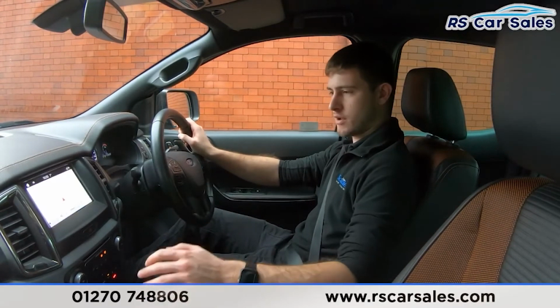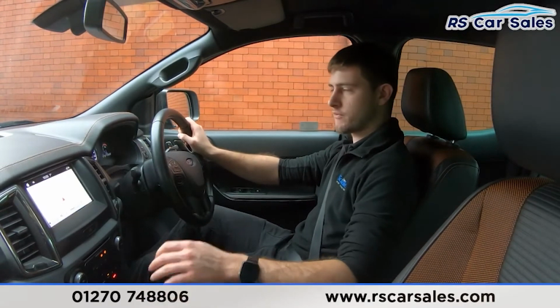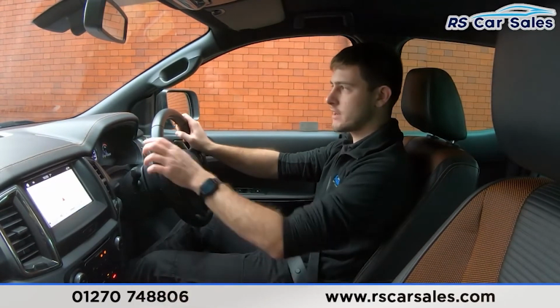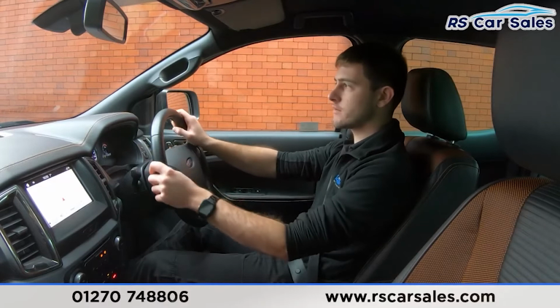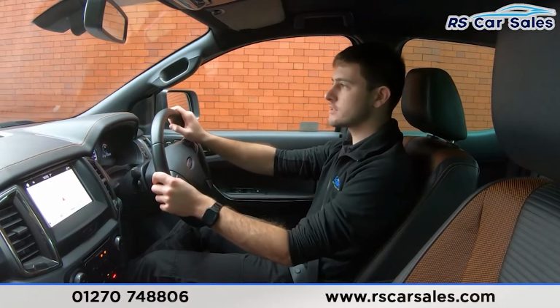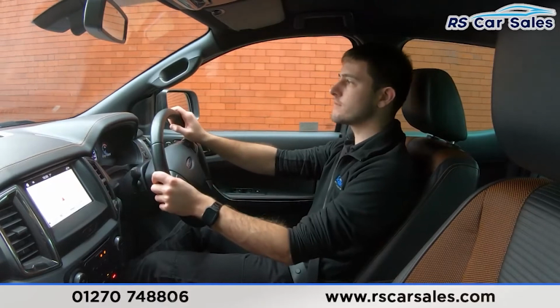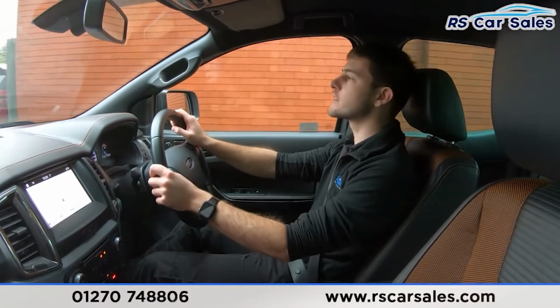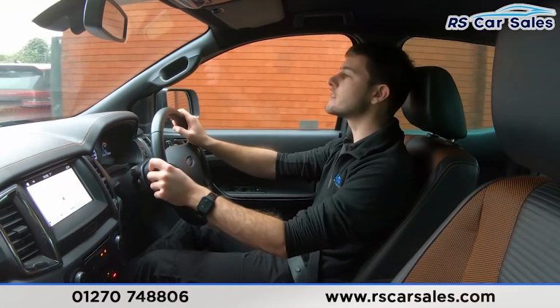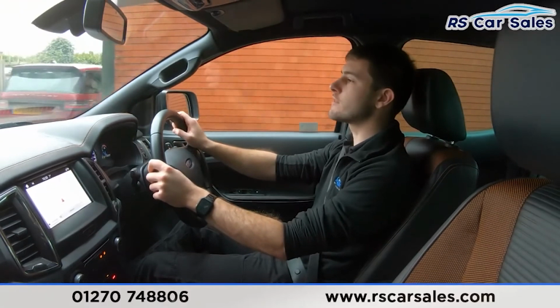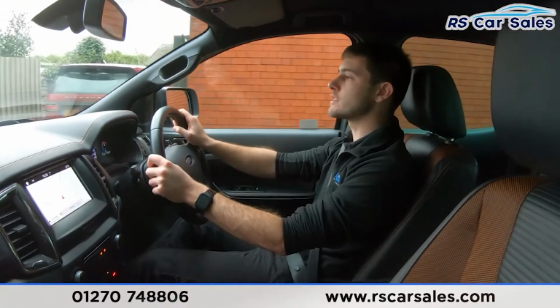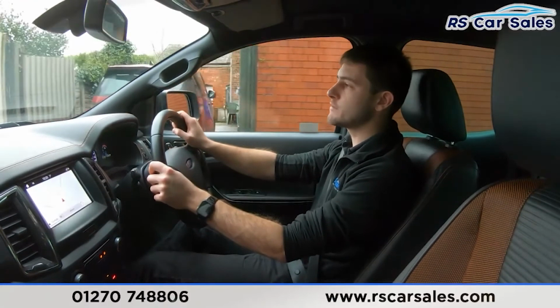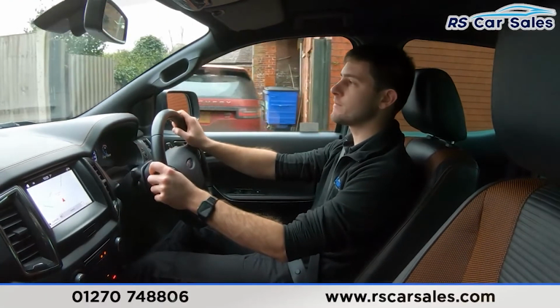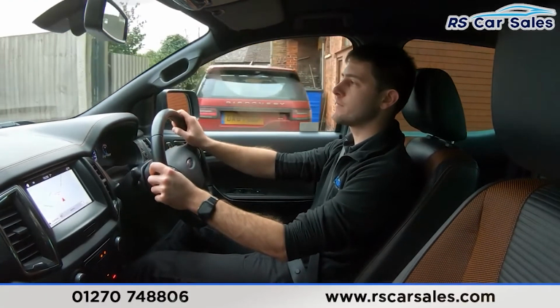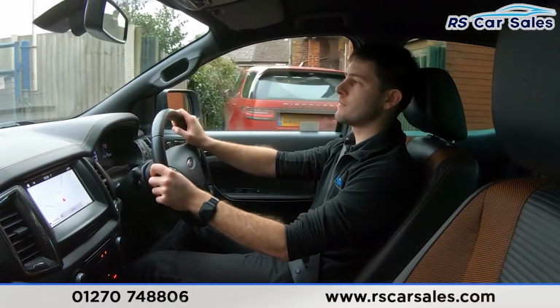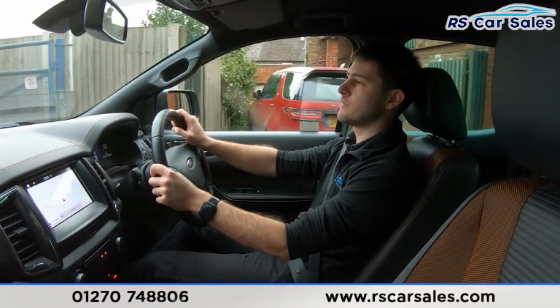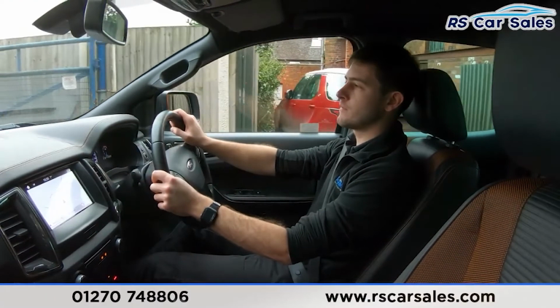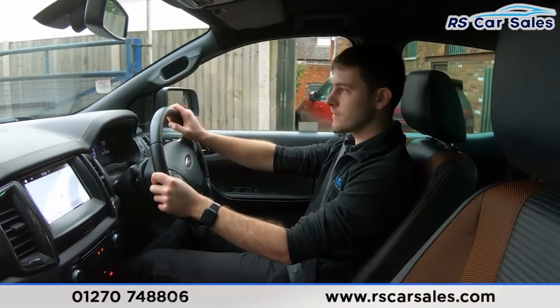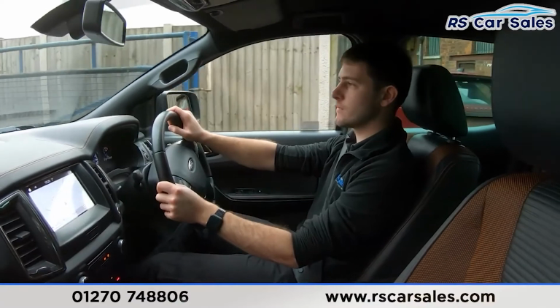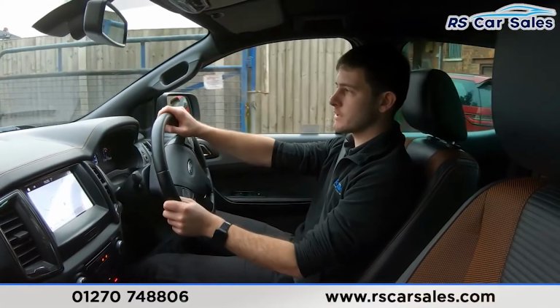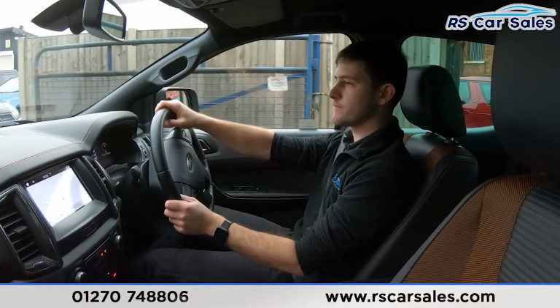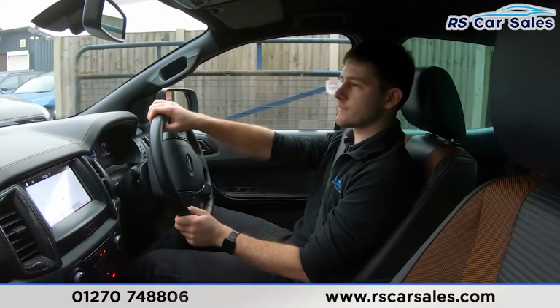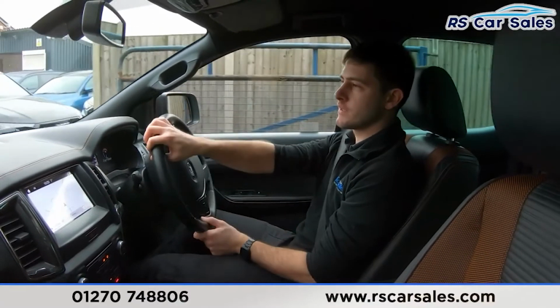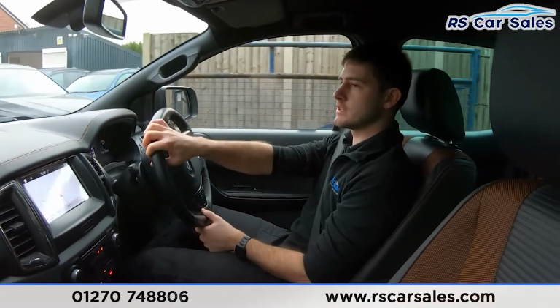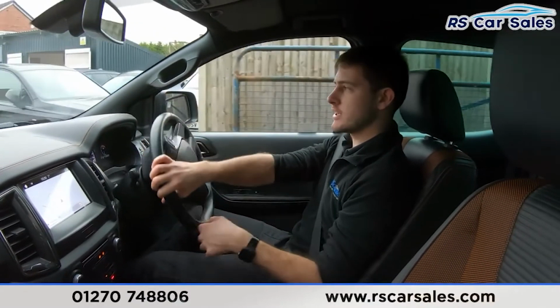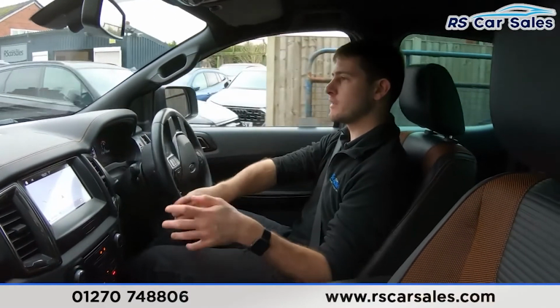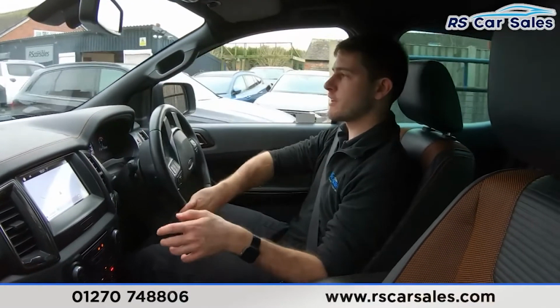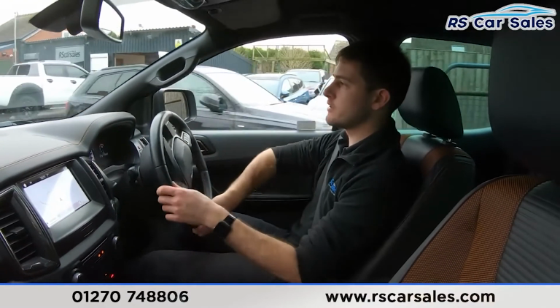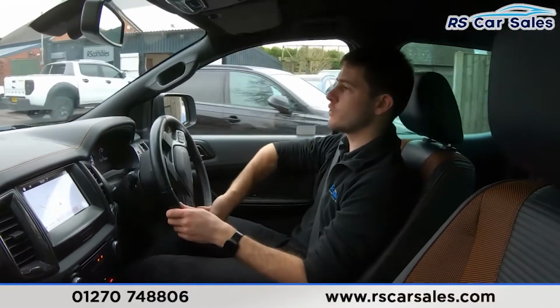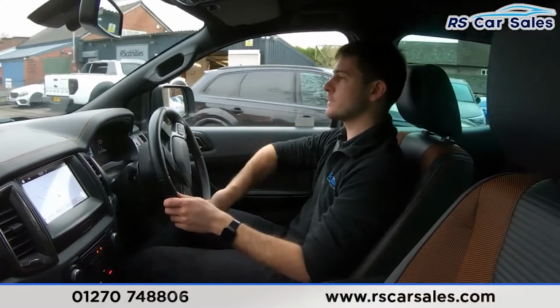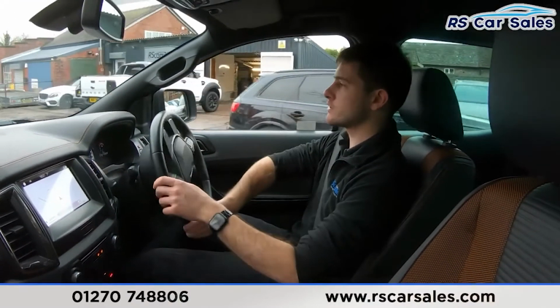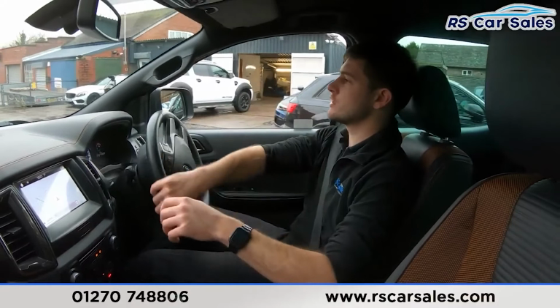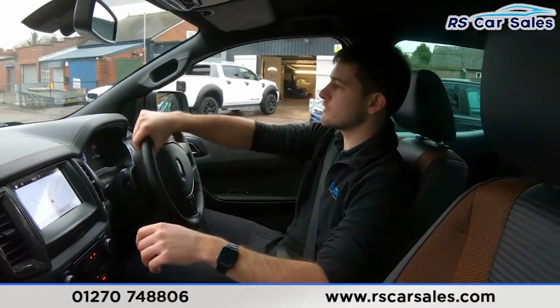Straight into reverse — problem free. And now the last thing is driving over the speed bump. There we go — completely free from any knocks or bangs throughout this whole journey, which of course you would be listening out for.